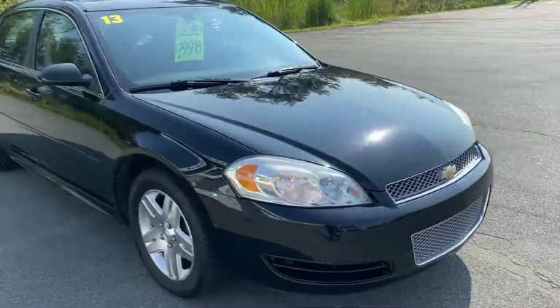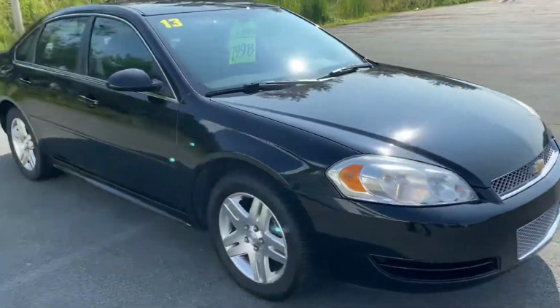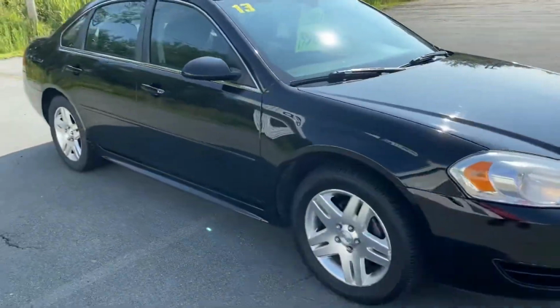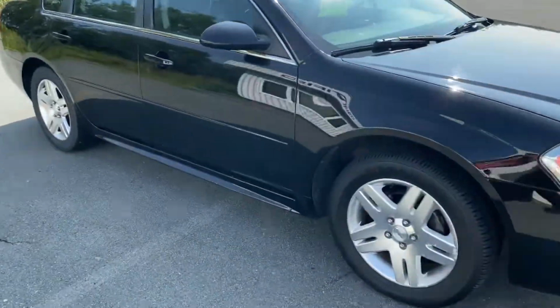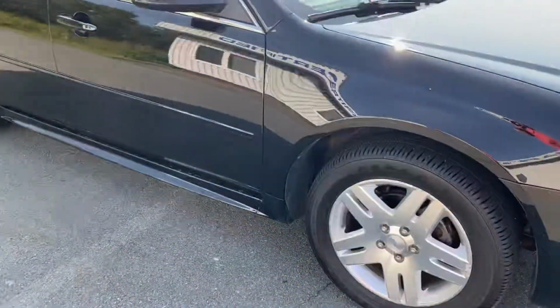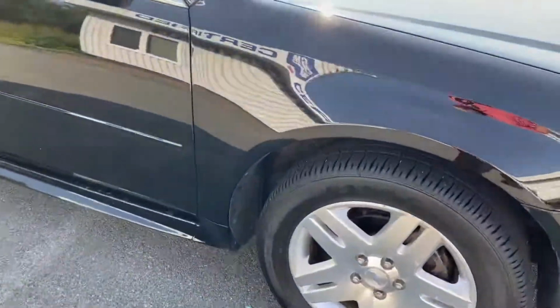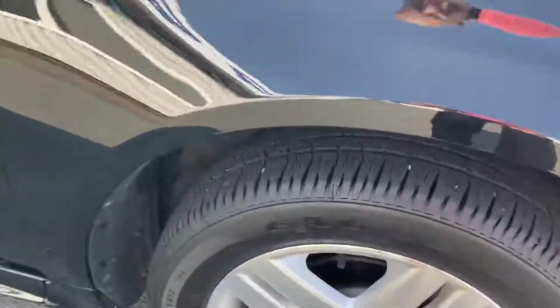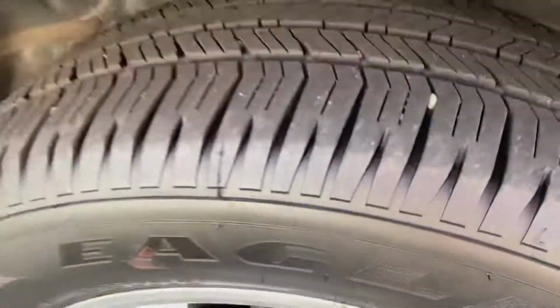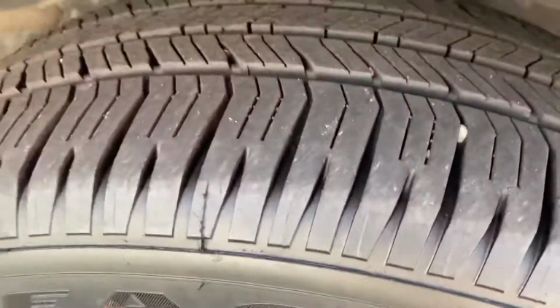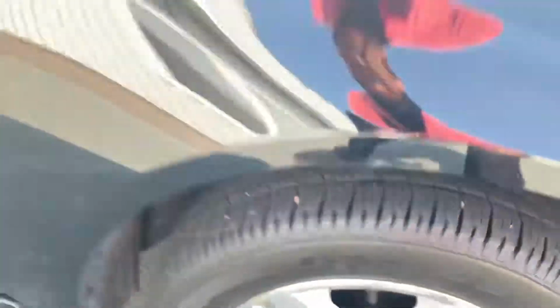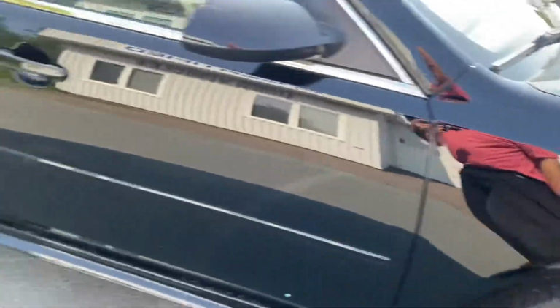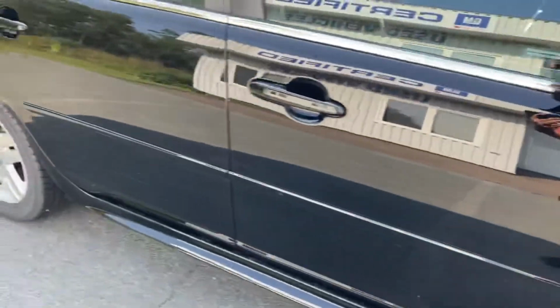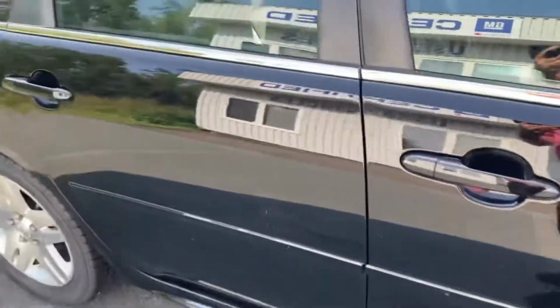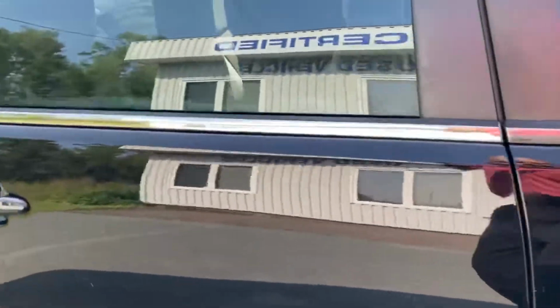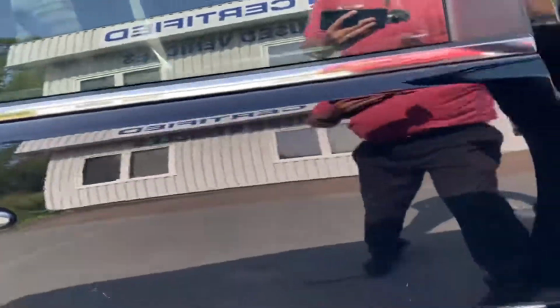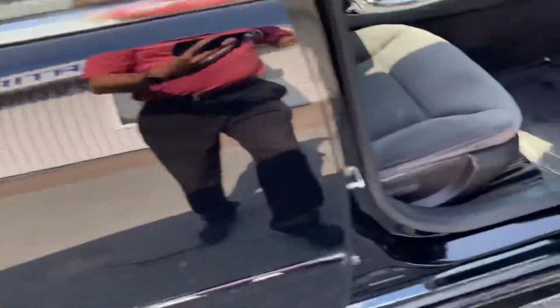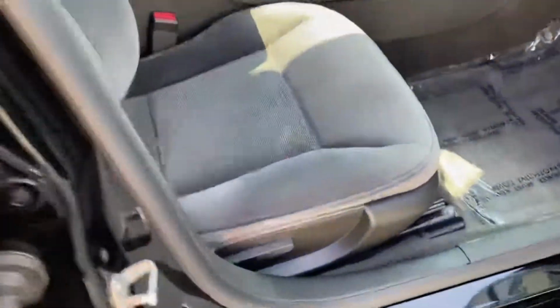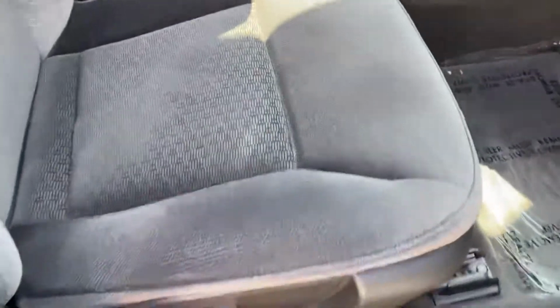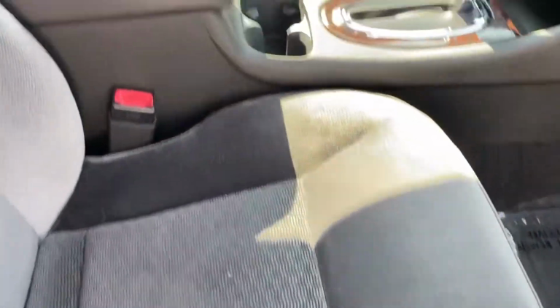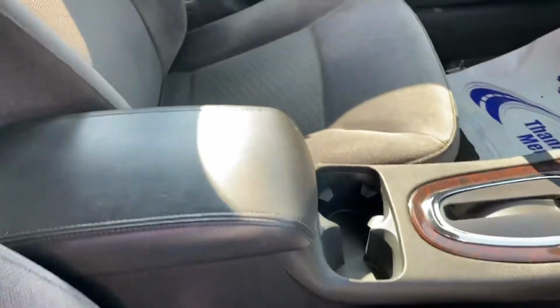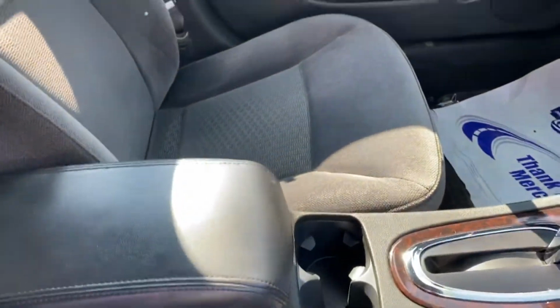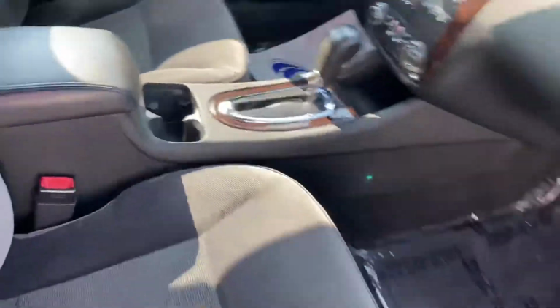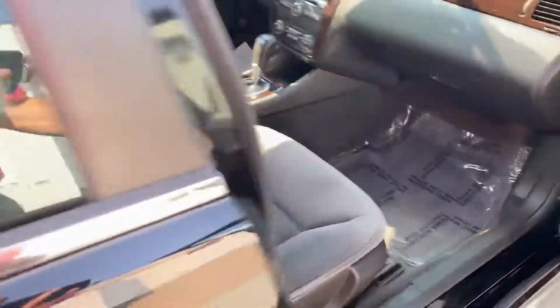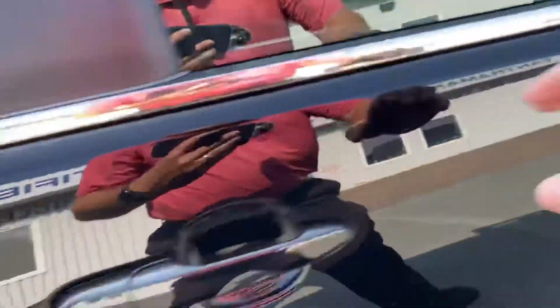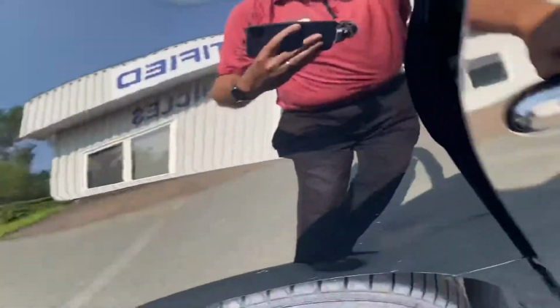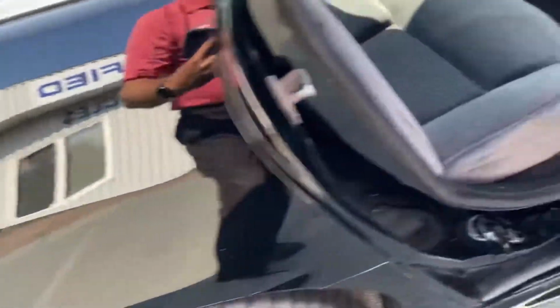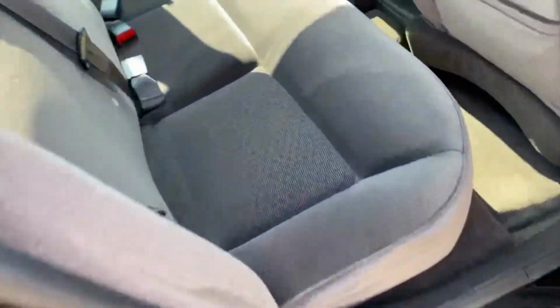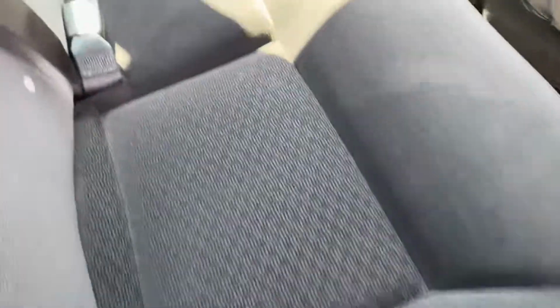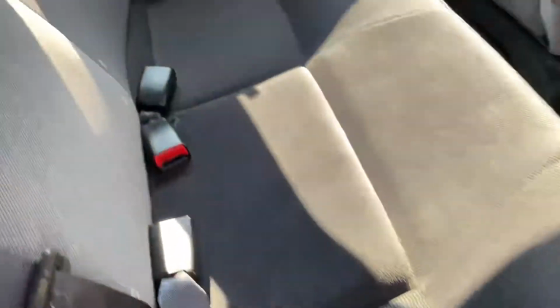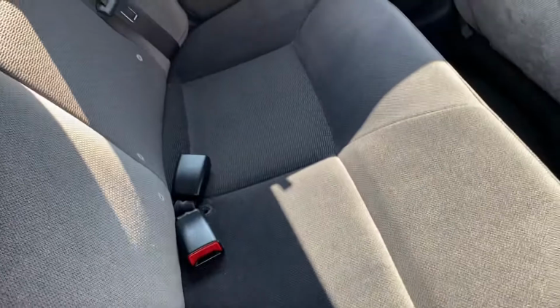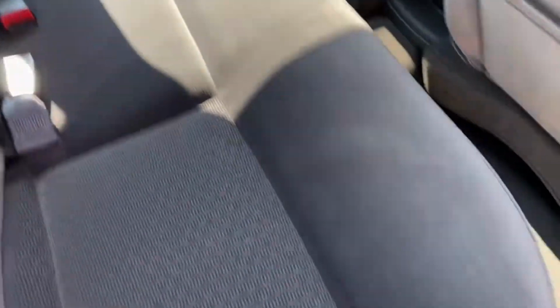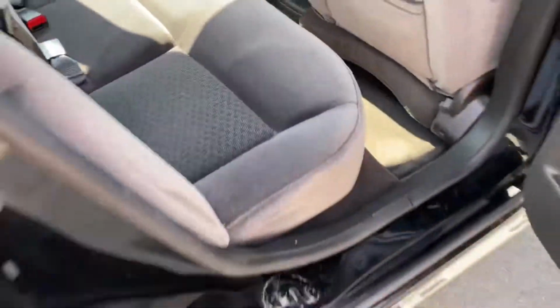Alloy wheels, power windows, door locks. Great condition on the rubber, and the interior condition on the front seats as well as the rear — really great condition.